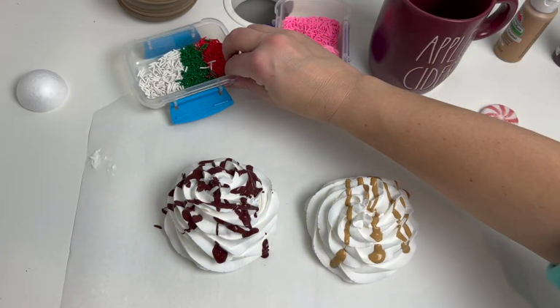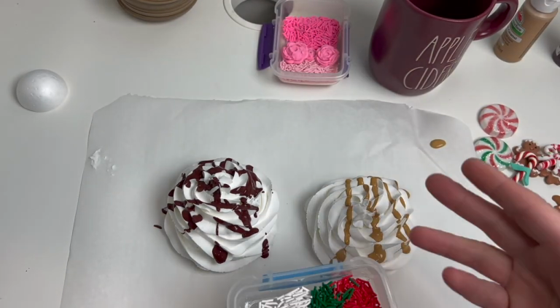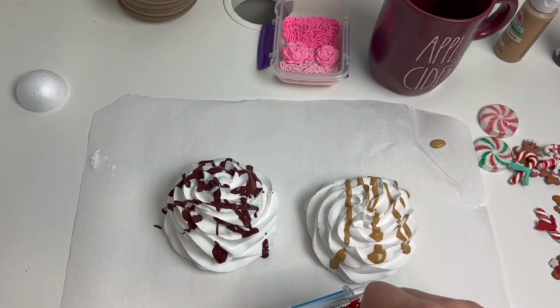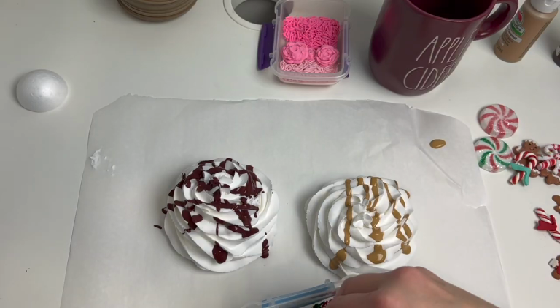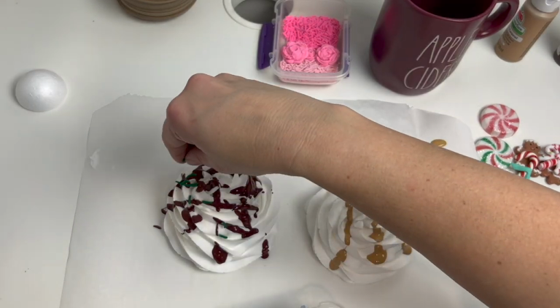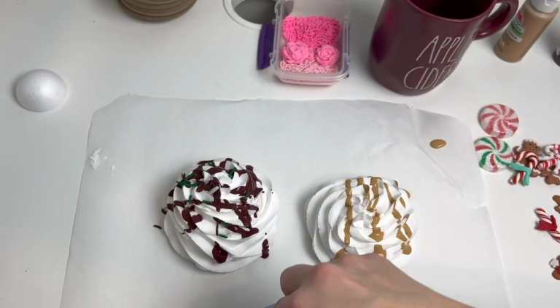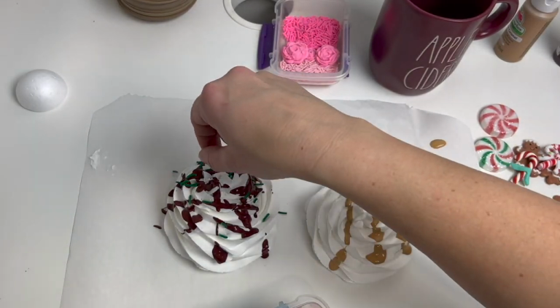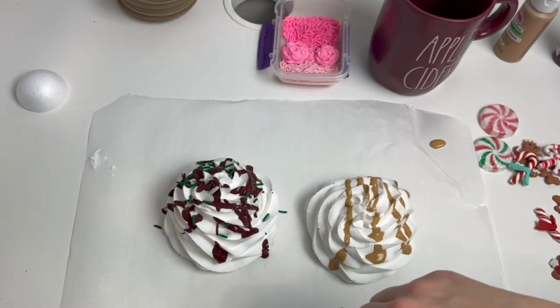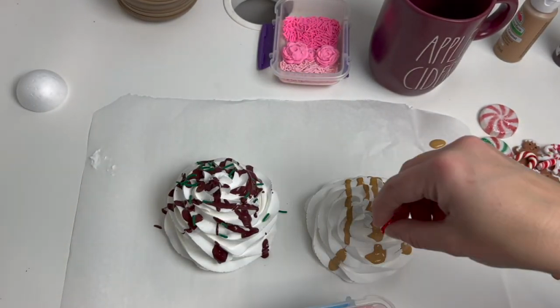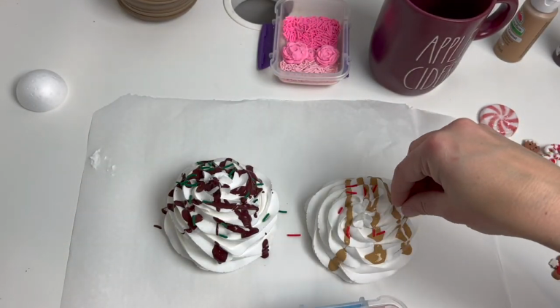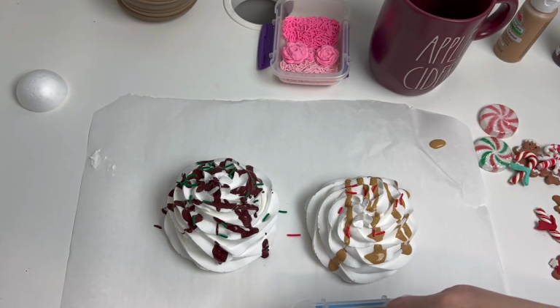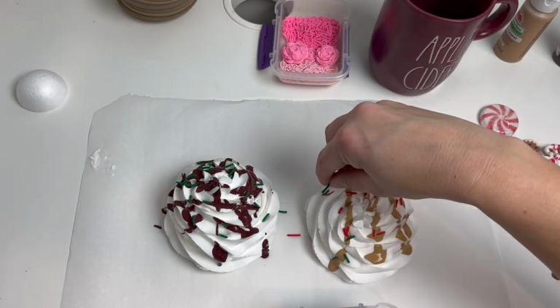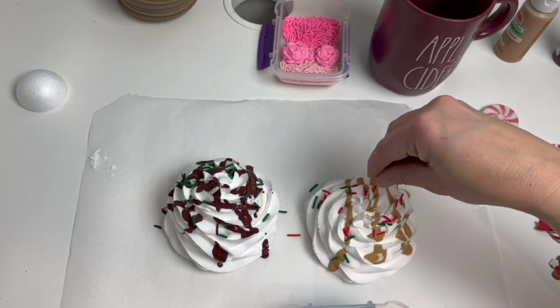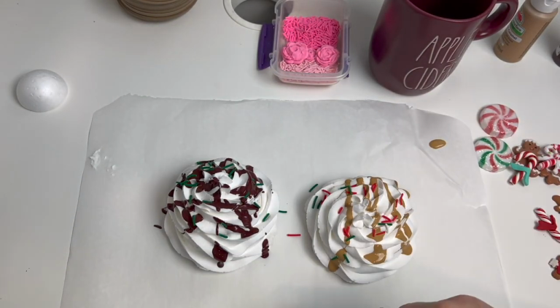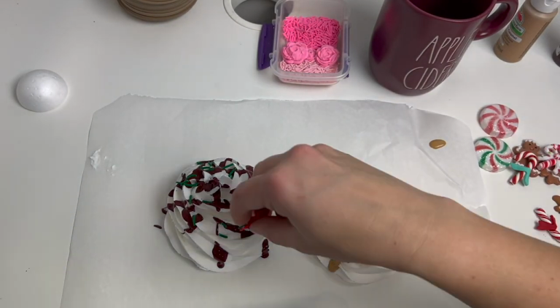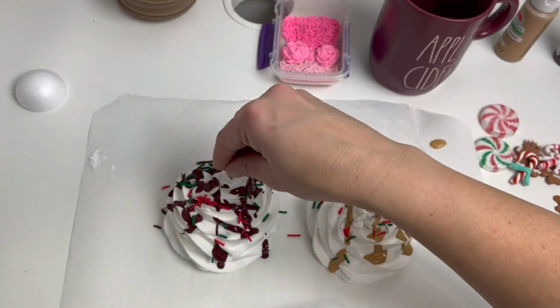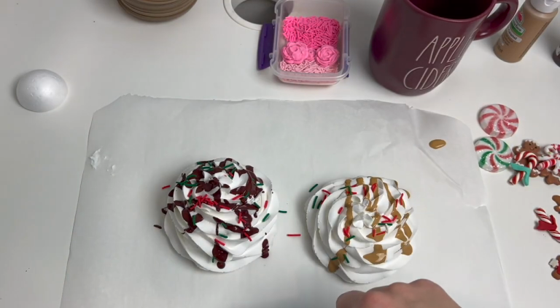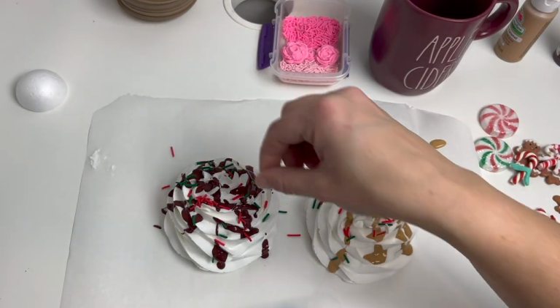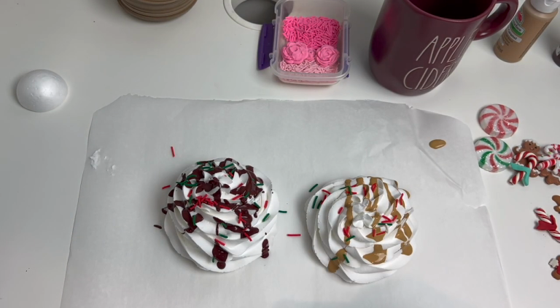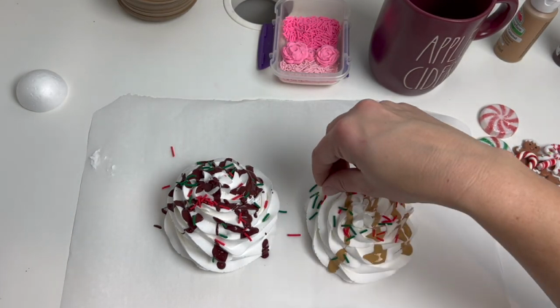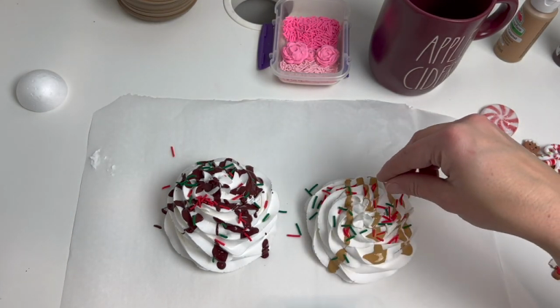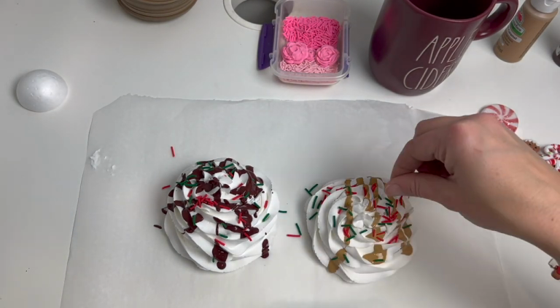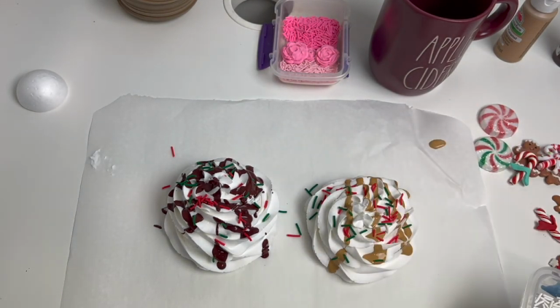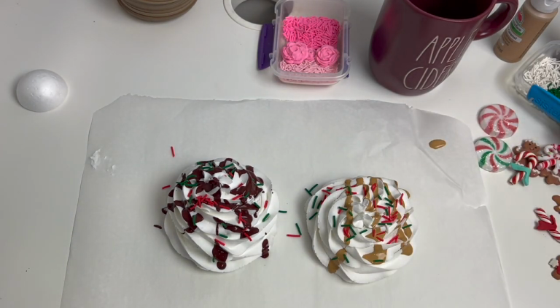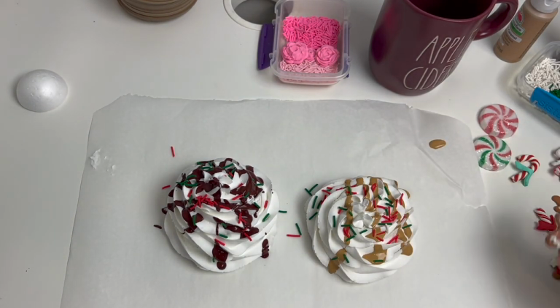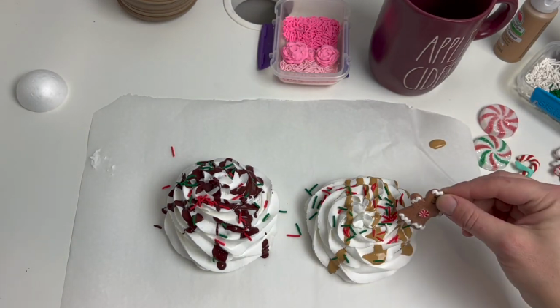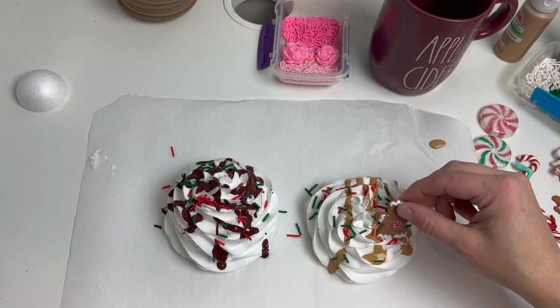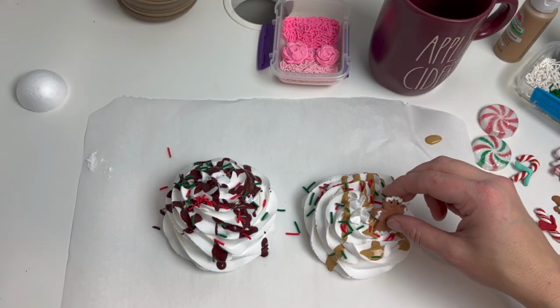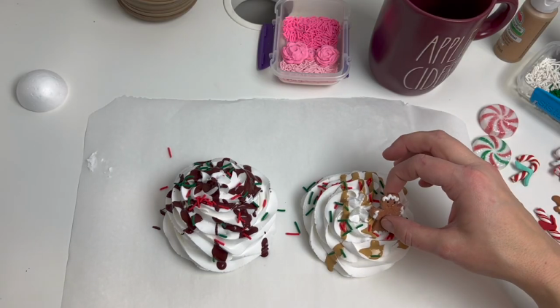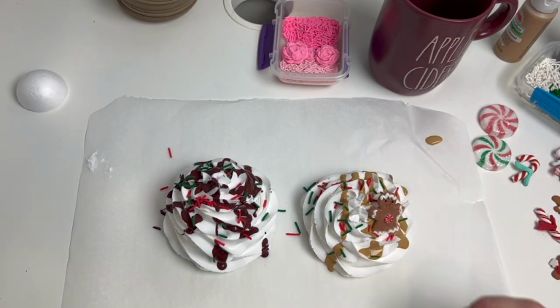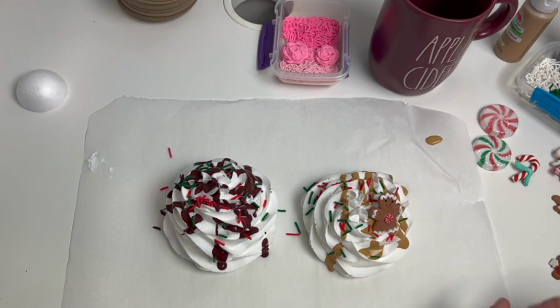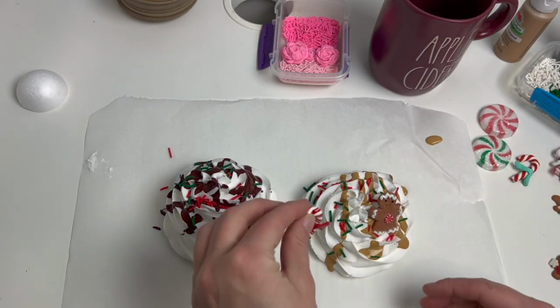Now just have fun decorating your toppers. You can do sprinkles, any of the little knick-knack things that you've picked up, you can add straws. I'm just going to let the video play here and we'll see what we come up with in the end.